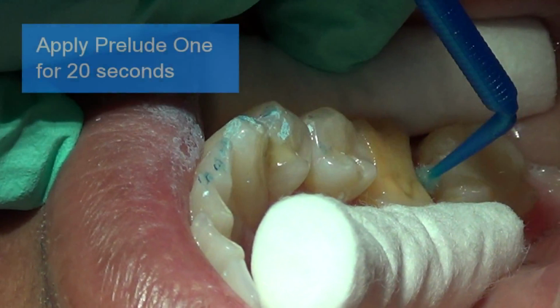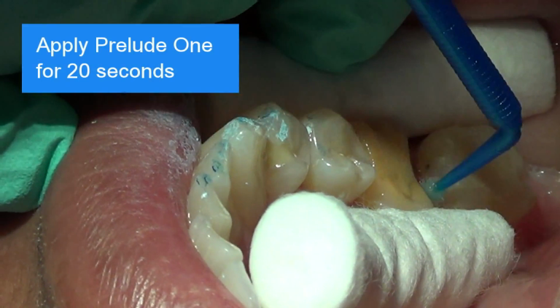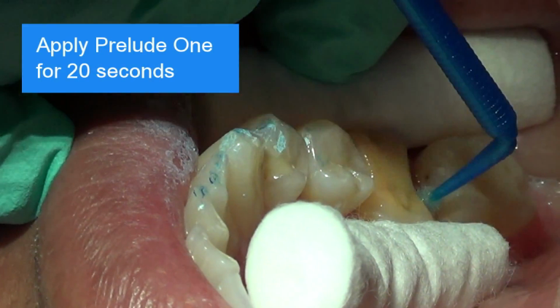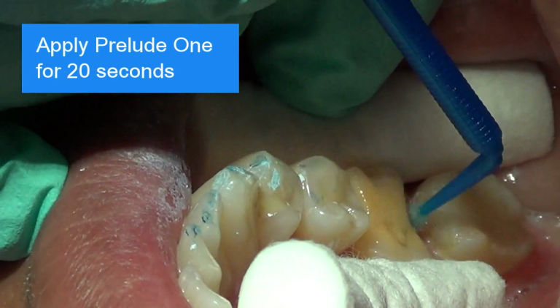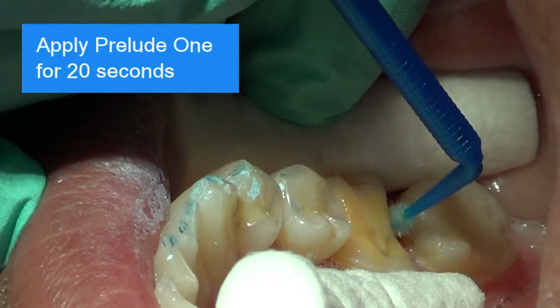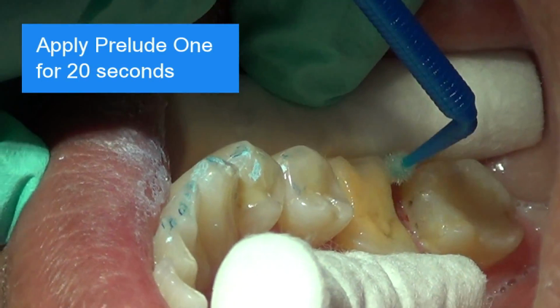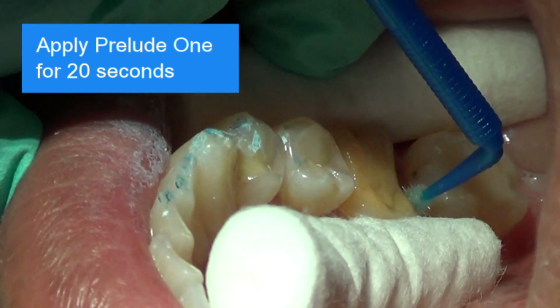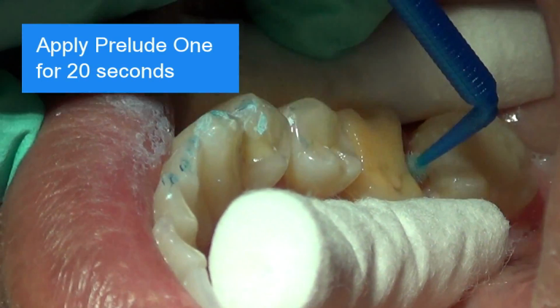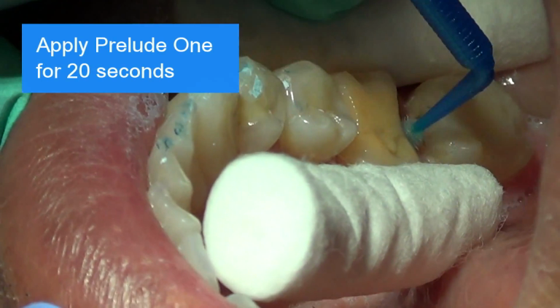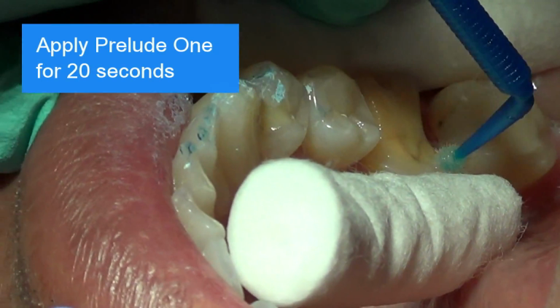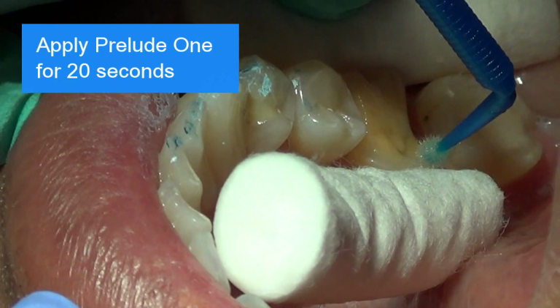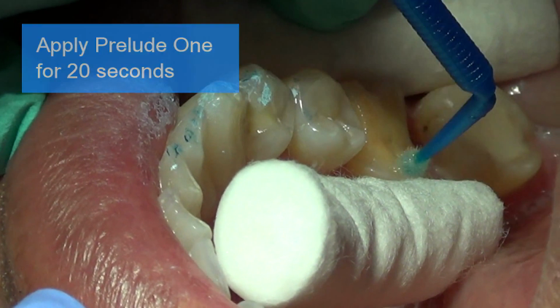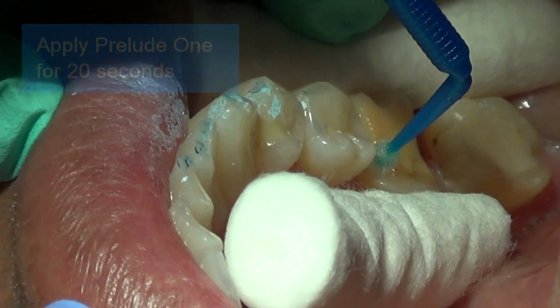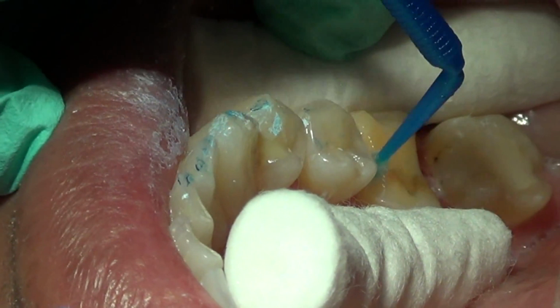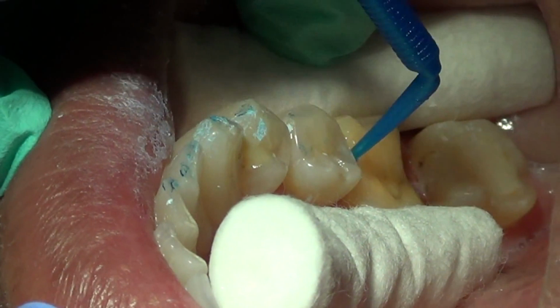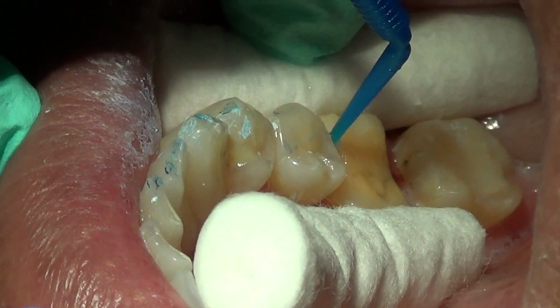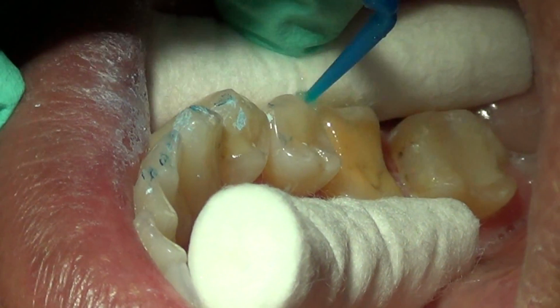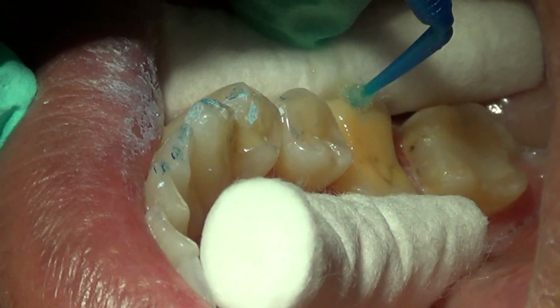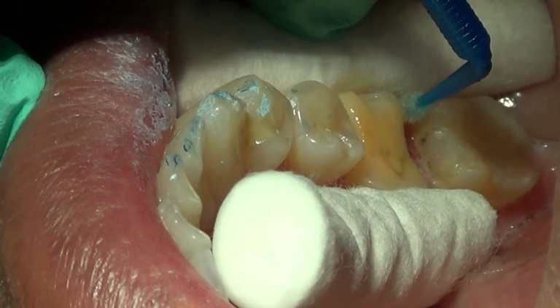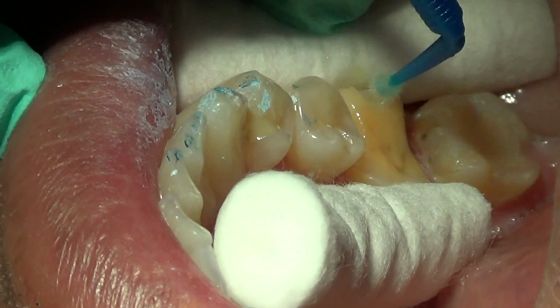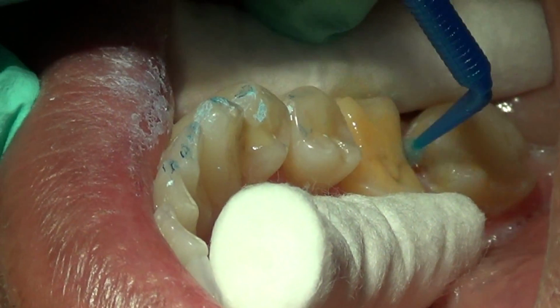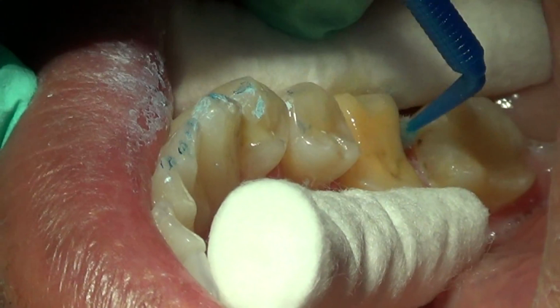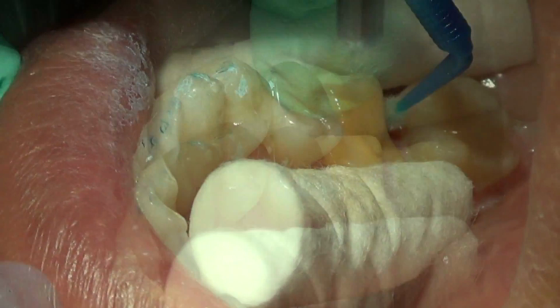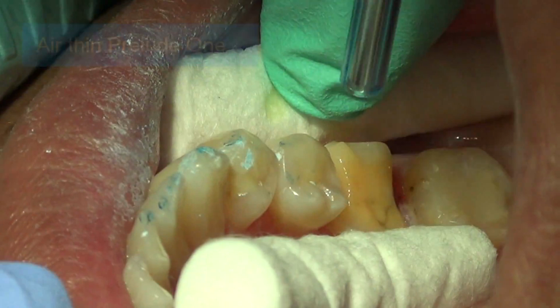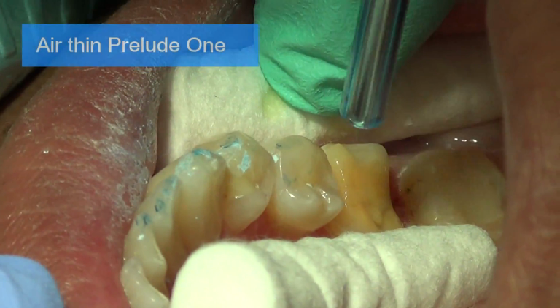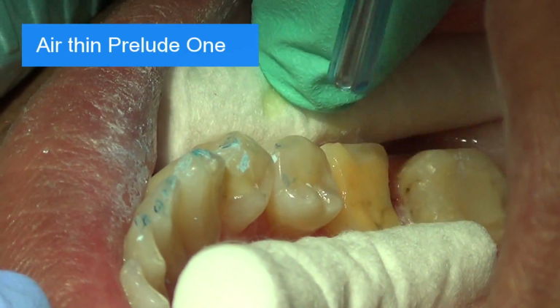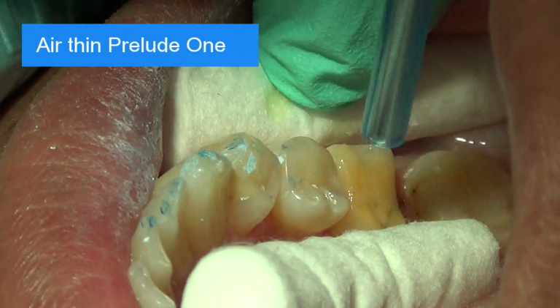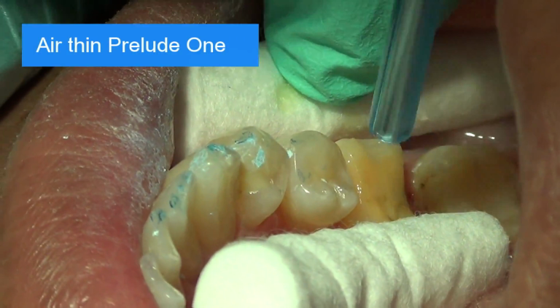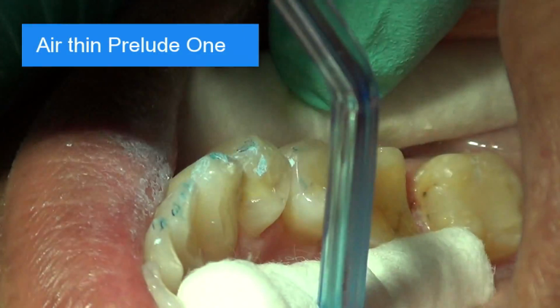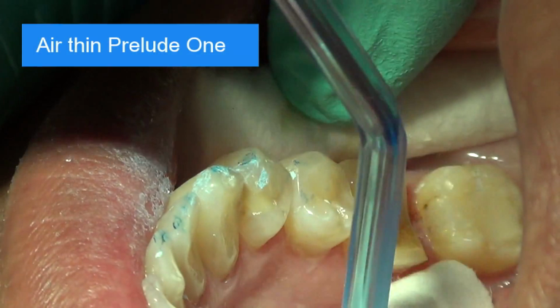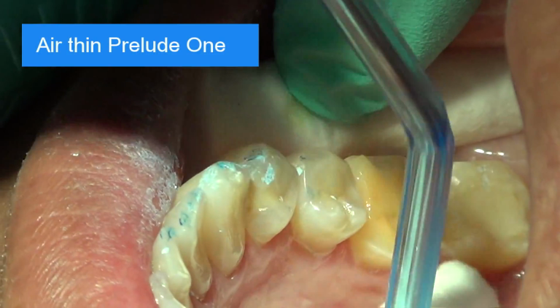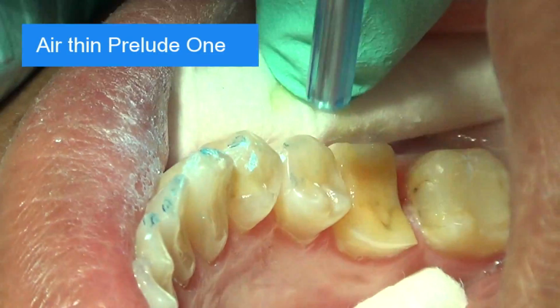Apply Prelude 1 thoroughly and liberally again for 20 seconds. Air thin Prelude 1 so no ripples are seen. Remove all the excess.